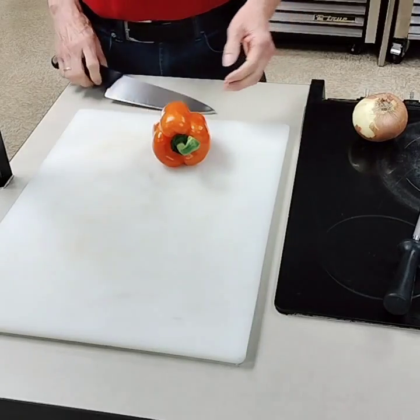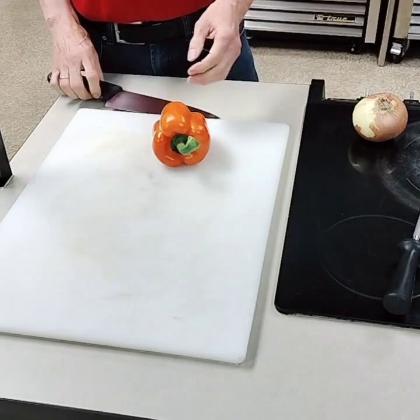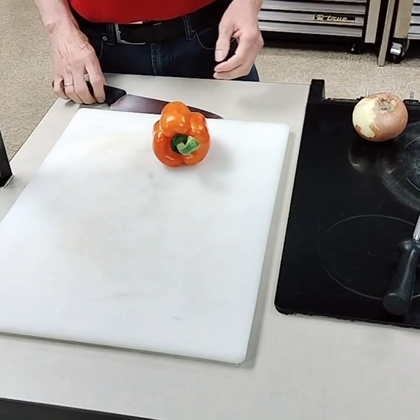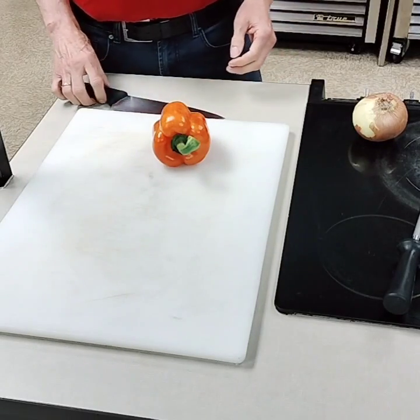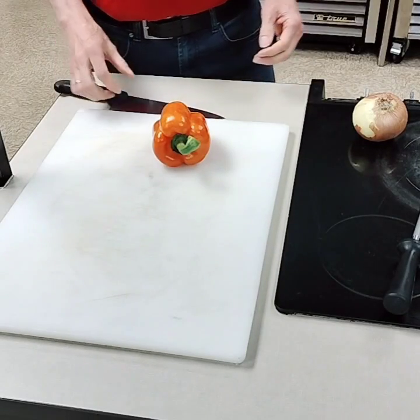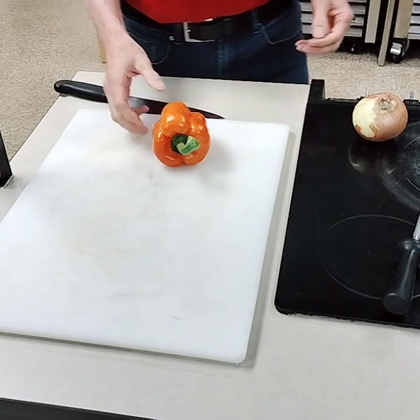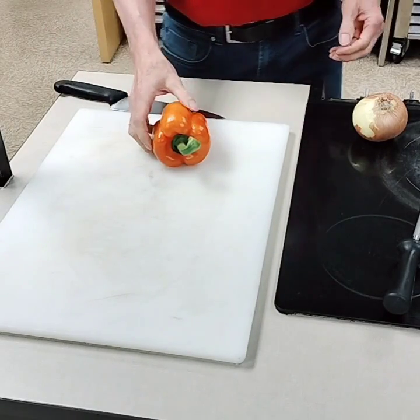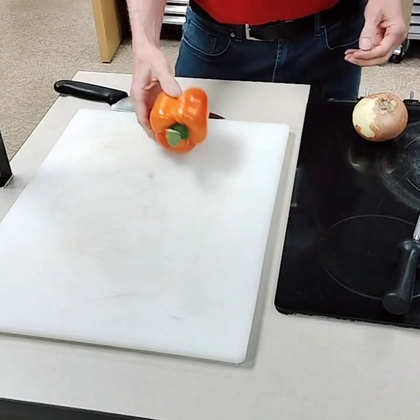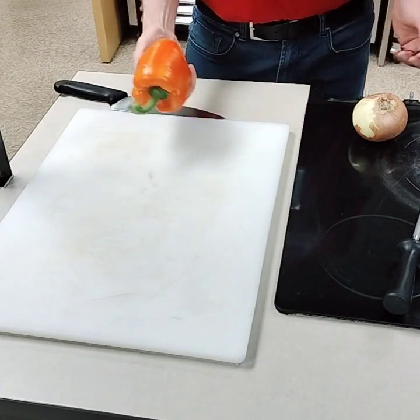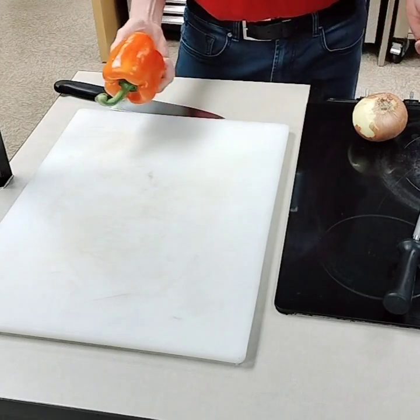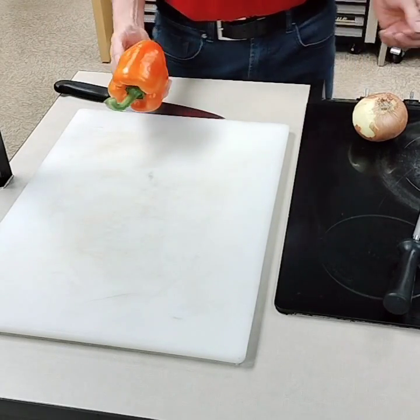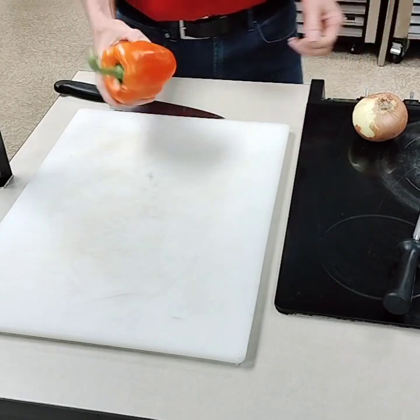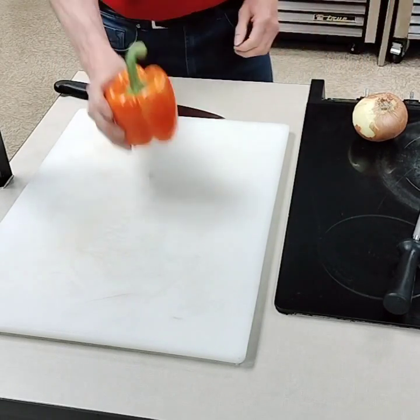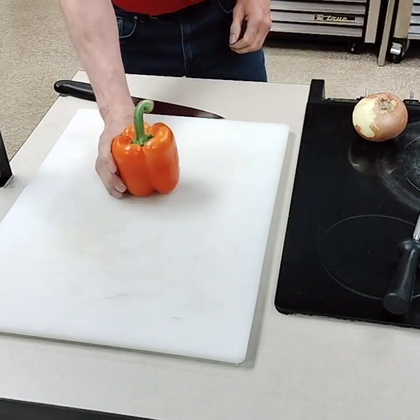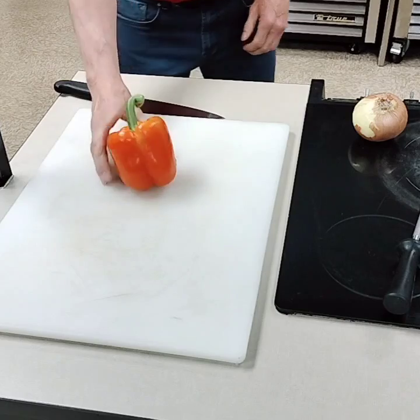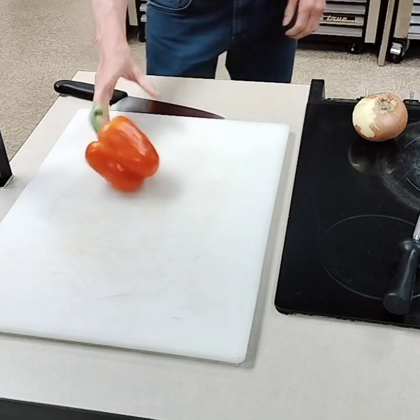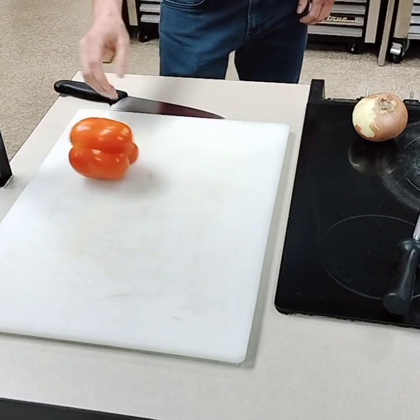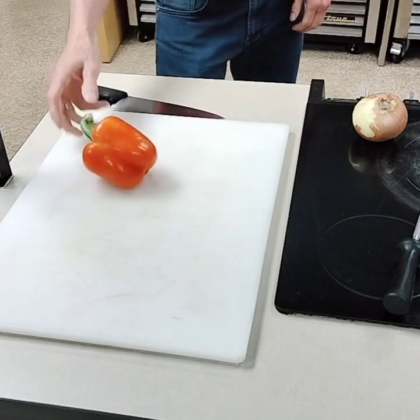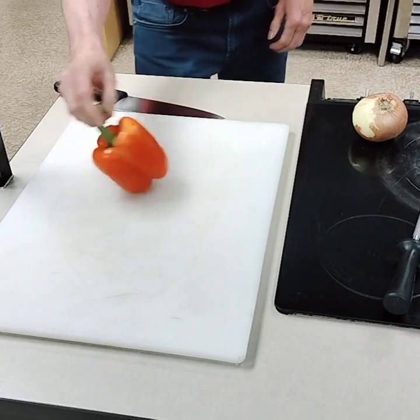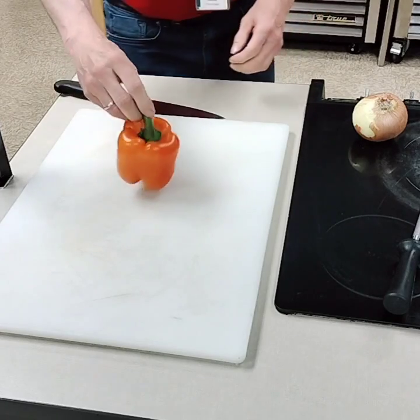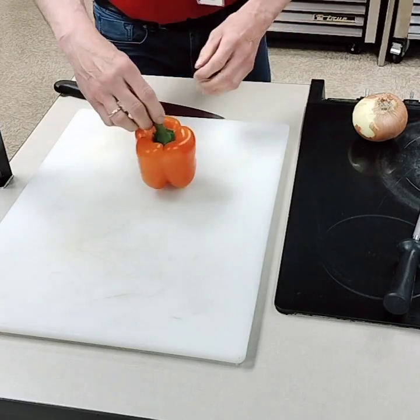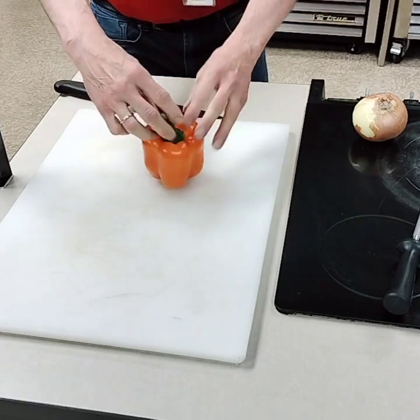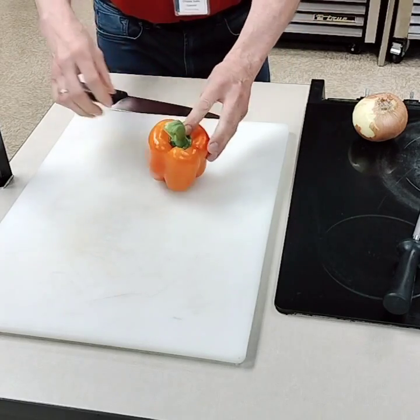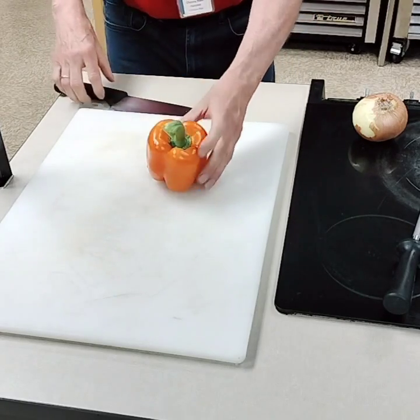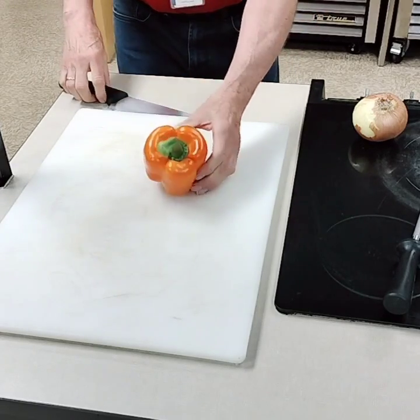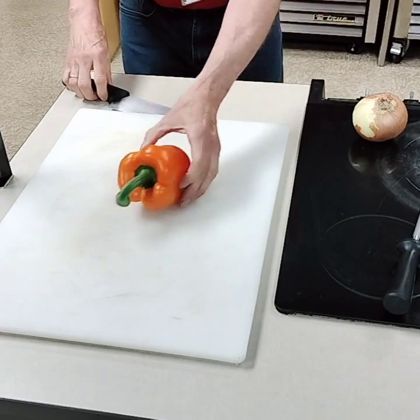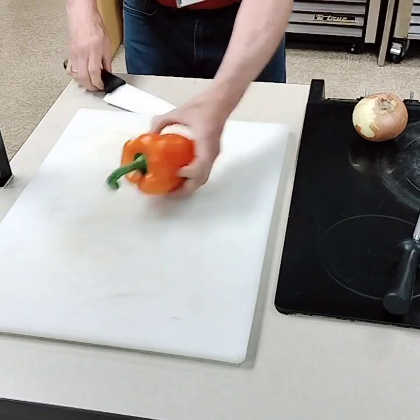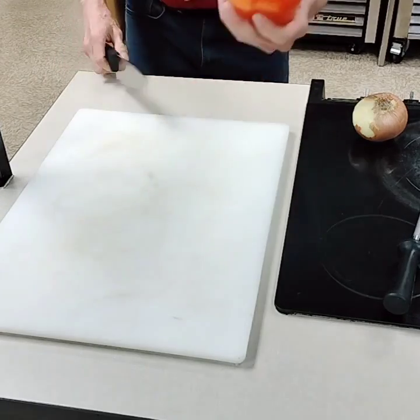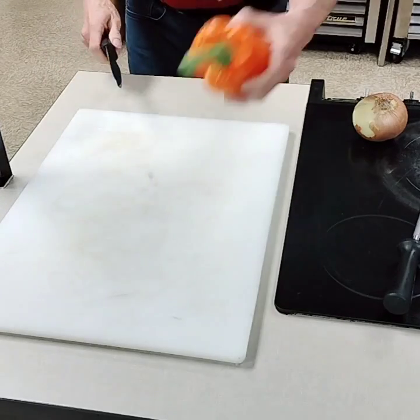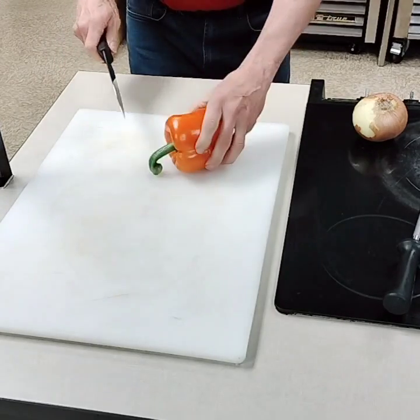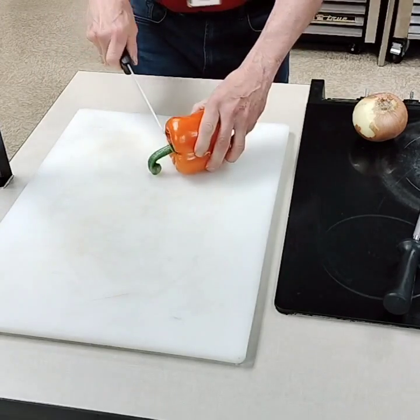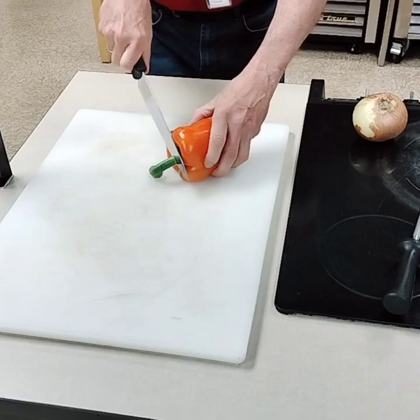All right, Chef Shane here, and I just want to practice cutting an onion and a pepper. There is a bell pepper, also called a sweet pepper. It's got a beautiful stem on it — get rid of that.